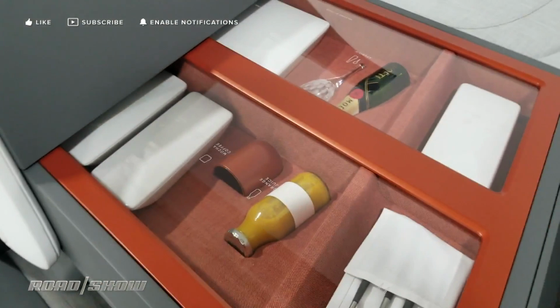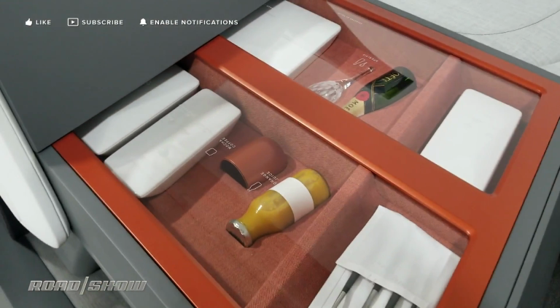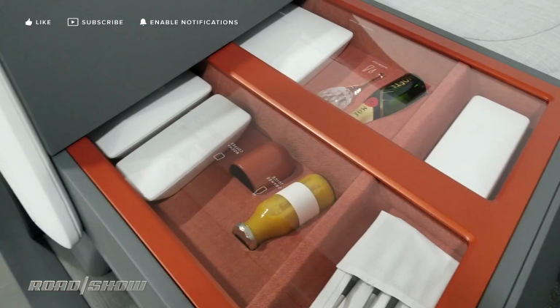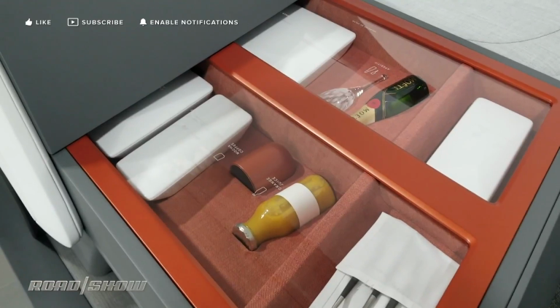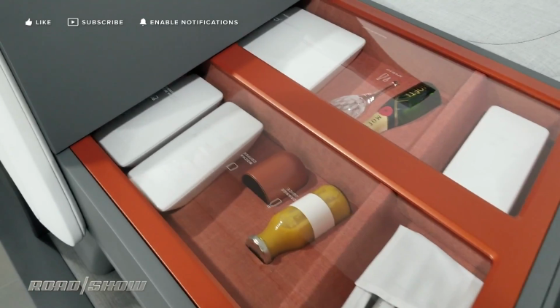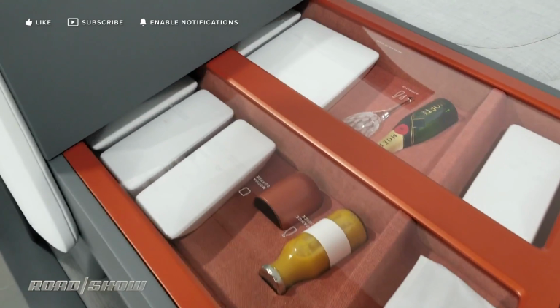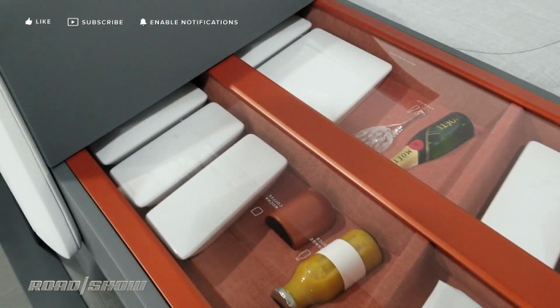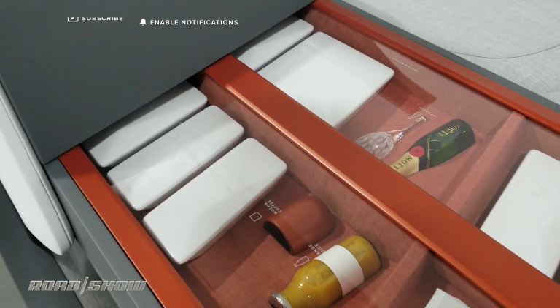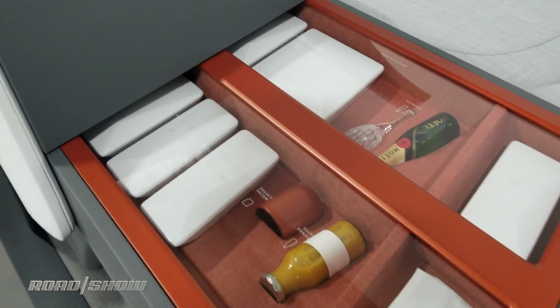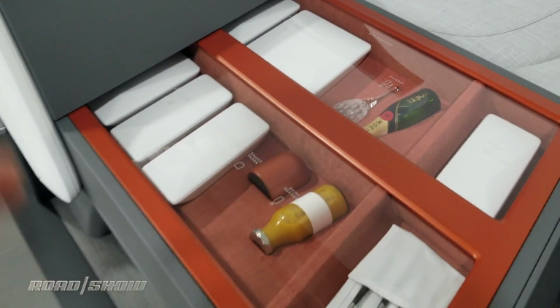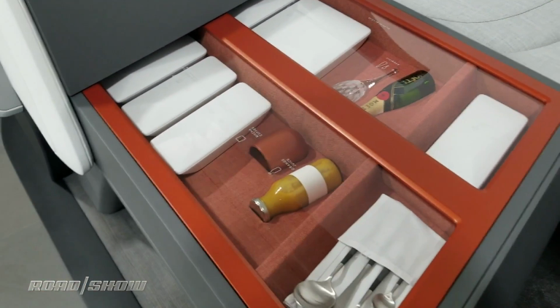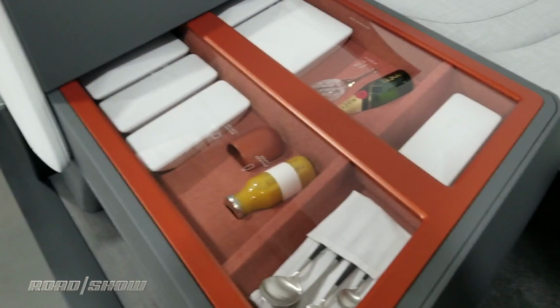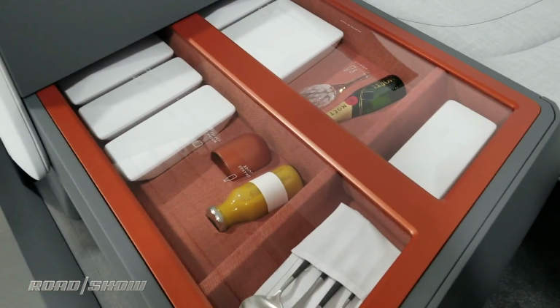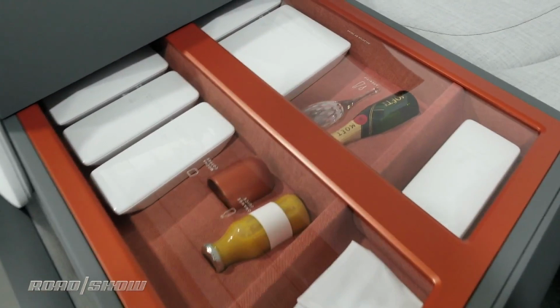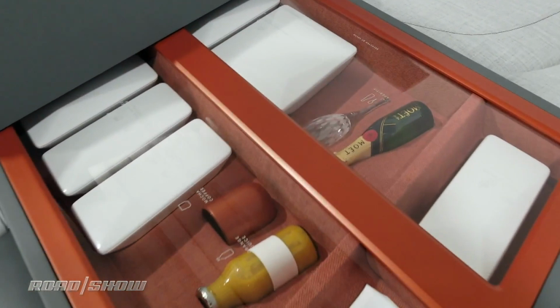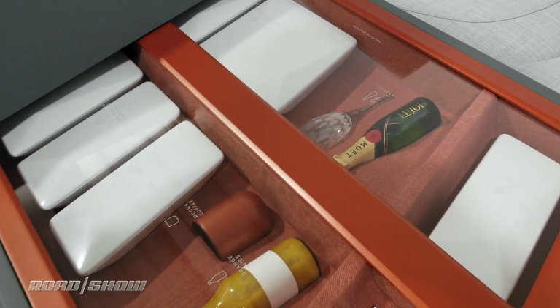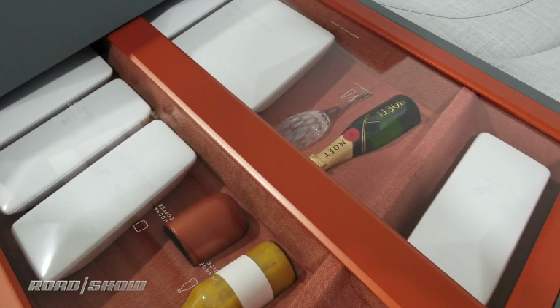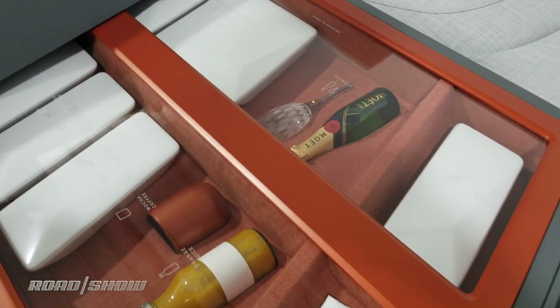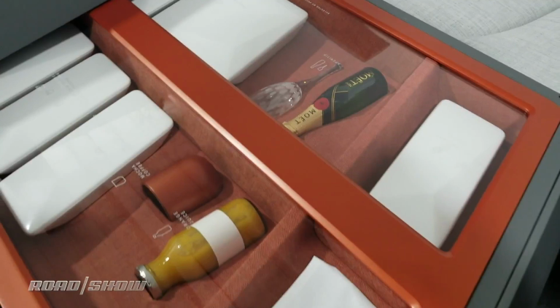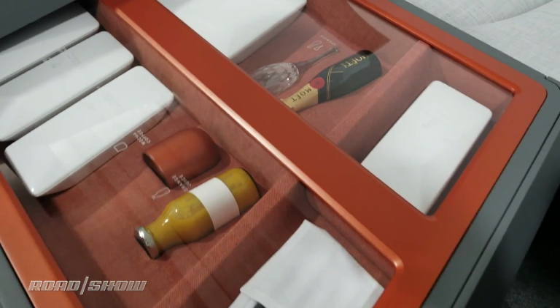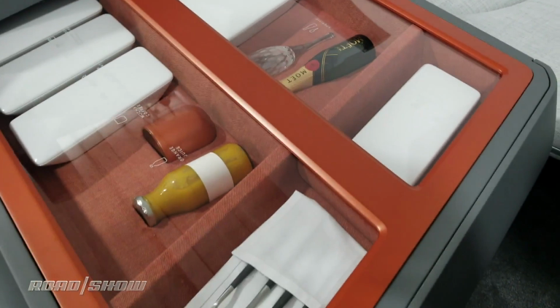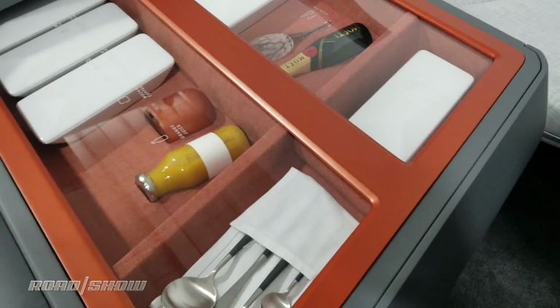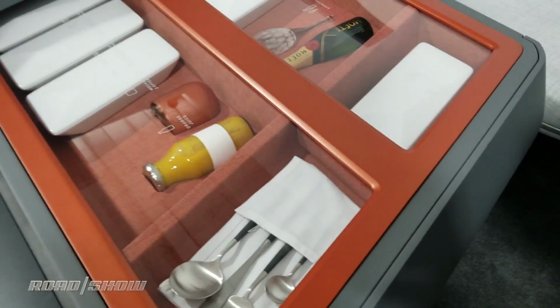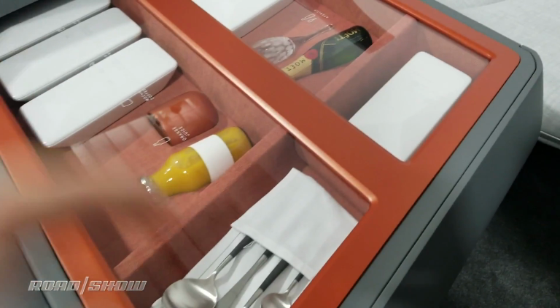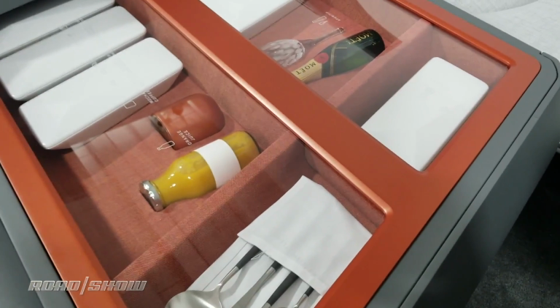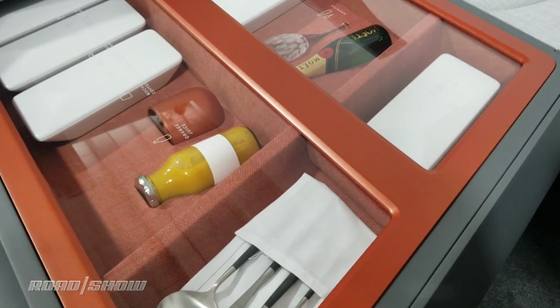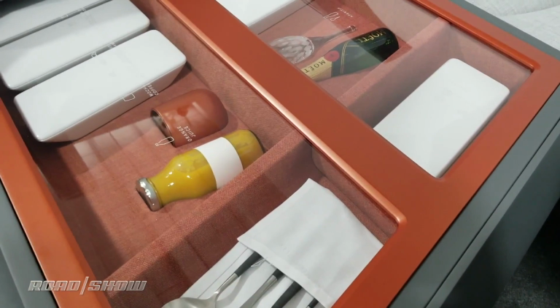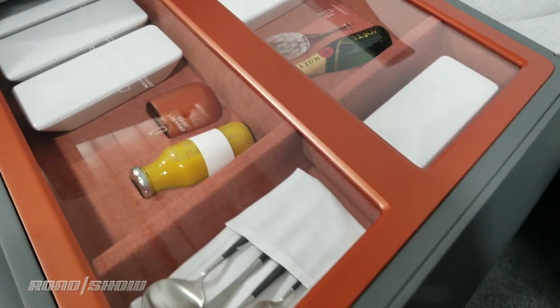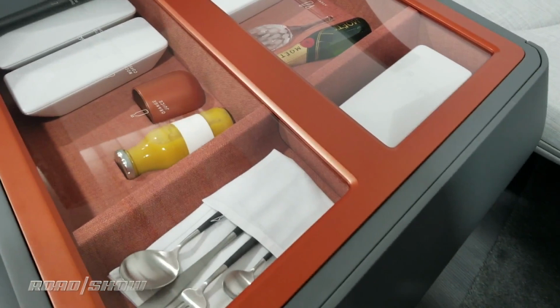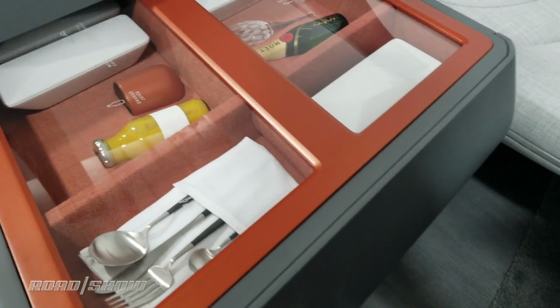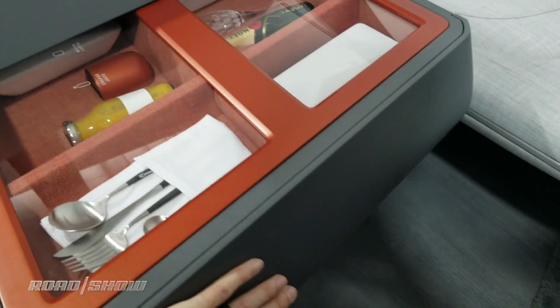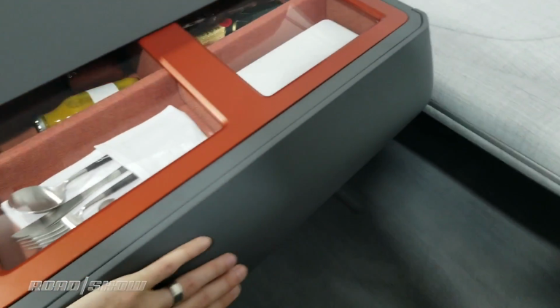So here we've got your breakfast and your lunch, a little bit of champagne there for after hours — all kept heated or cooled as perfectly as you need it.